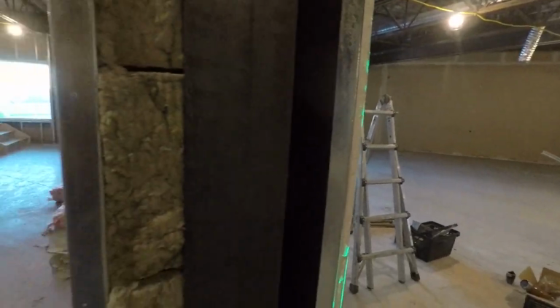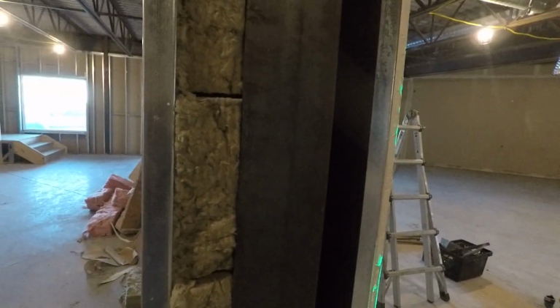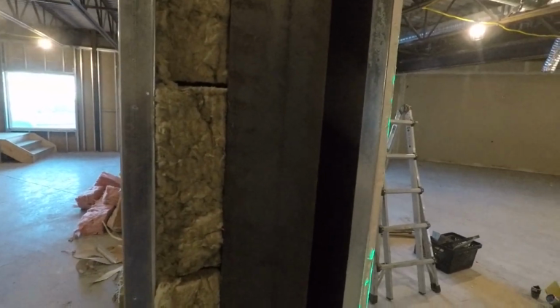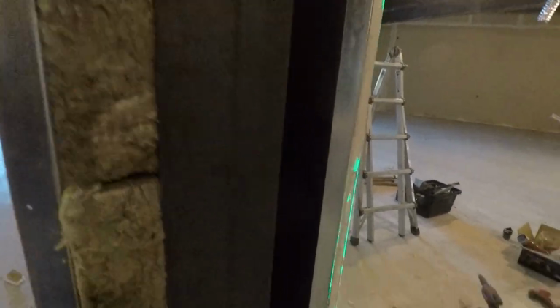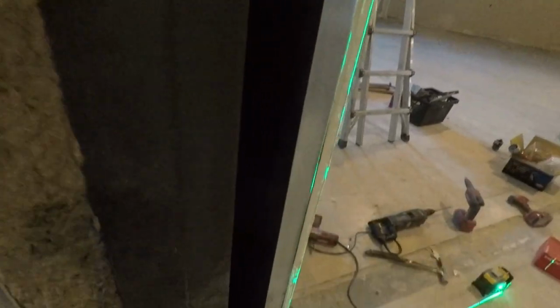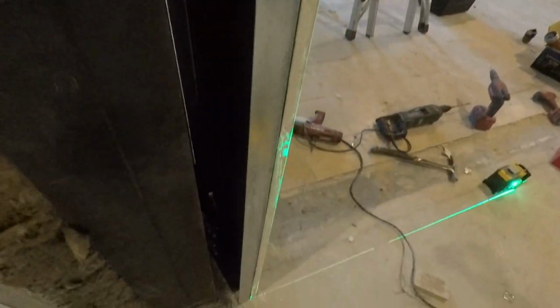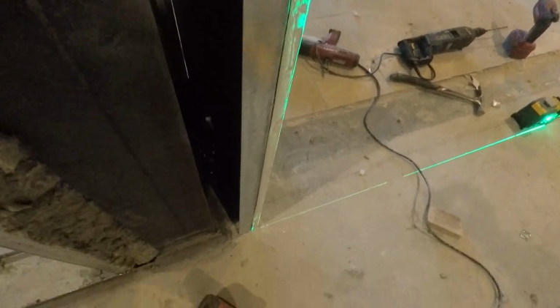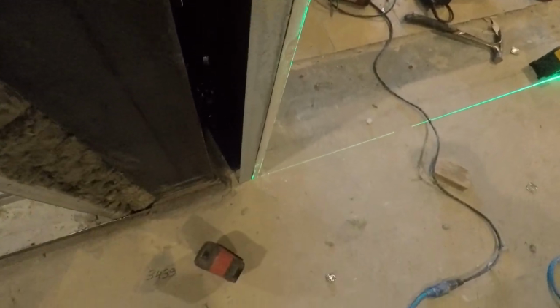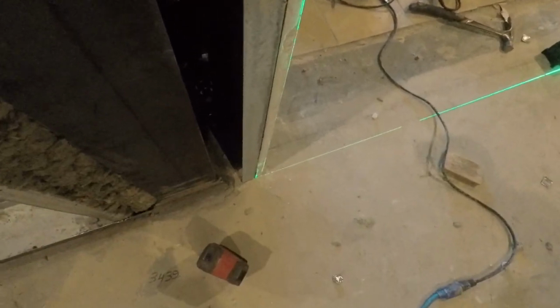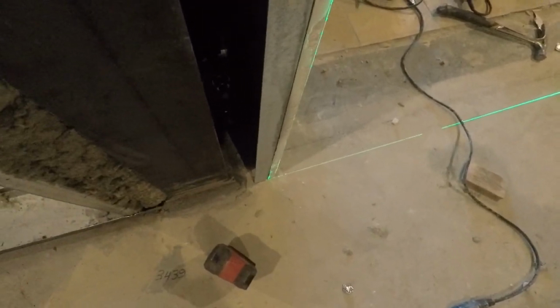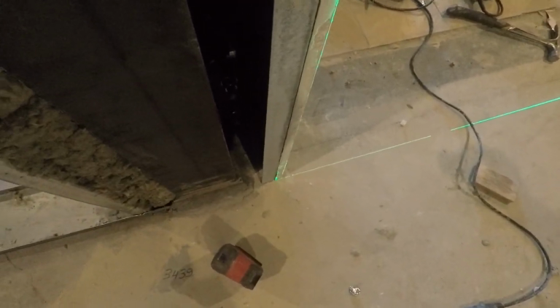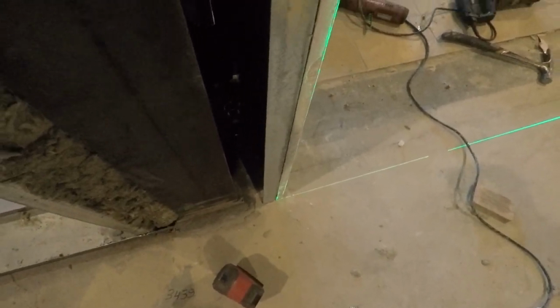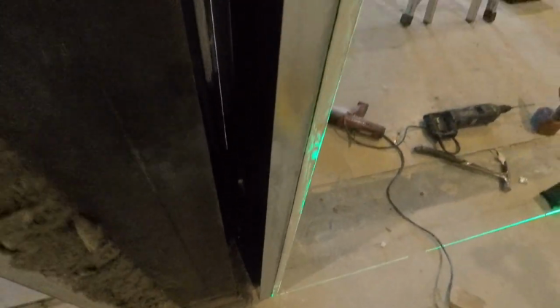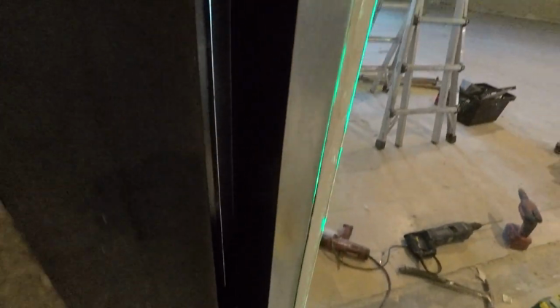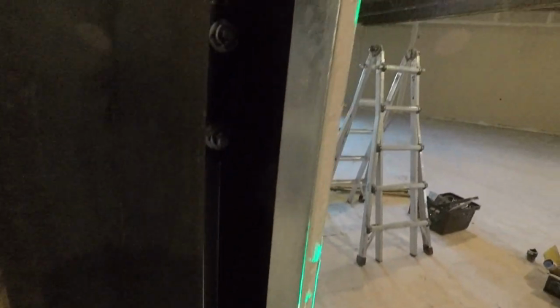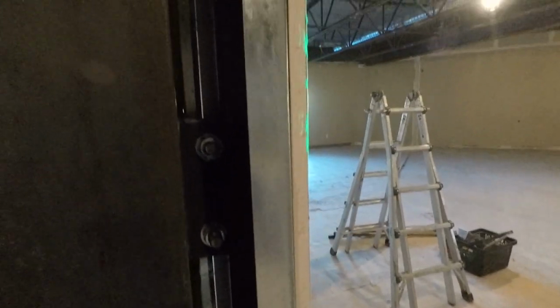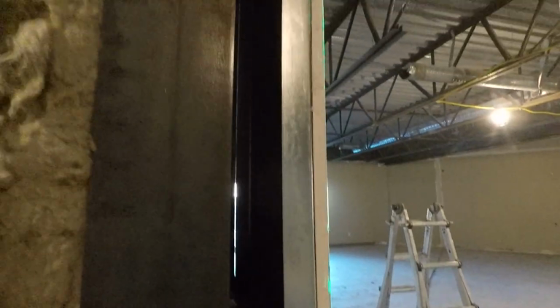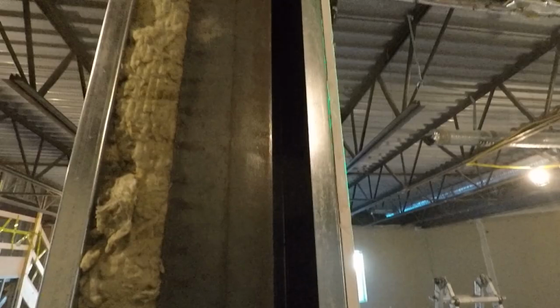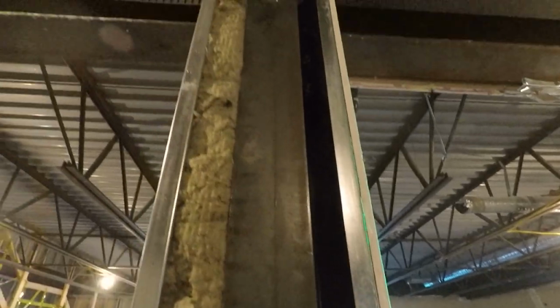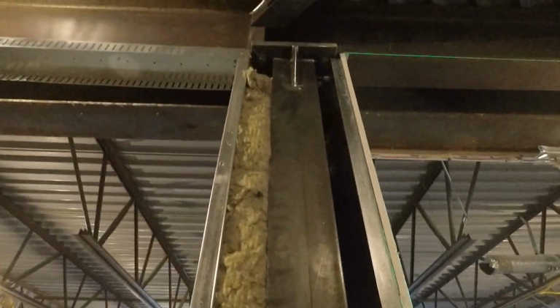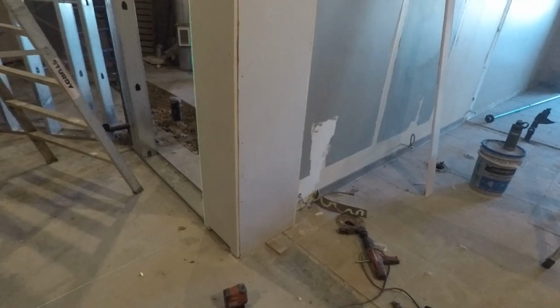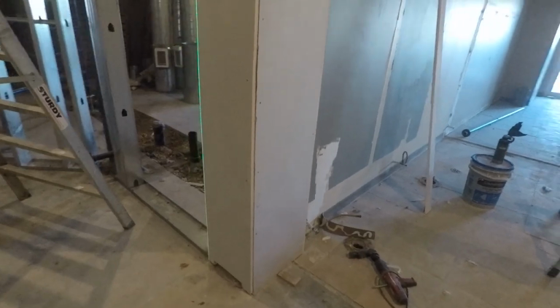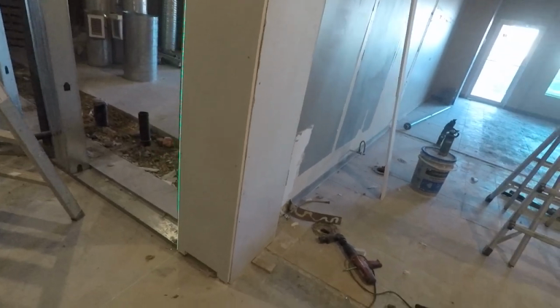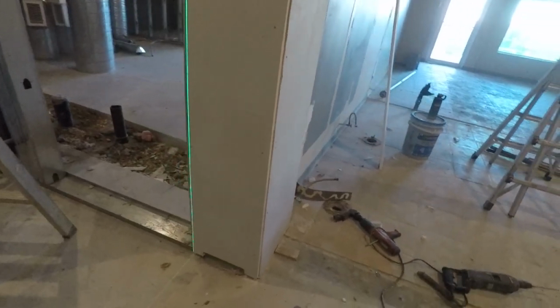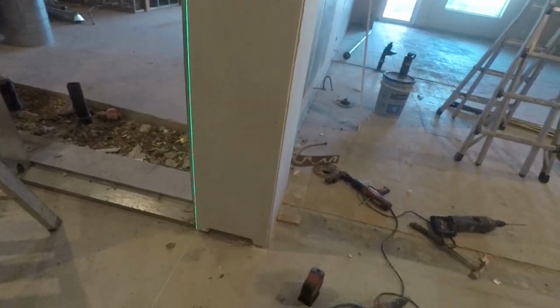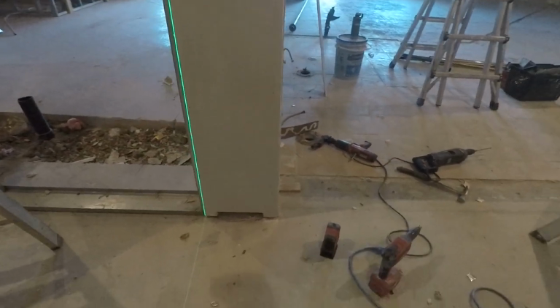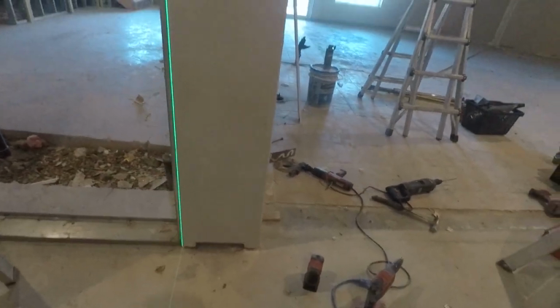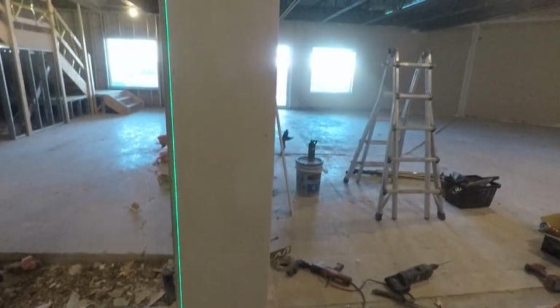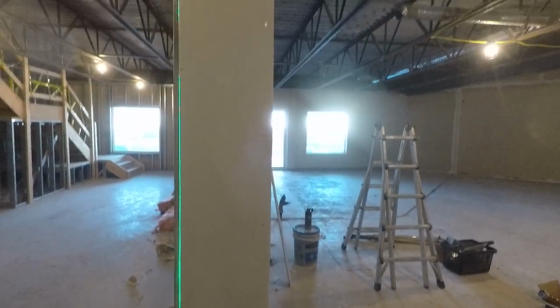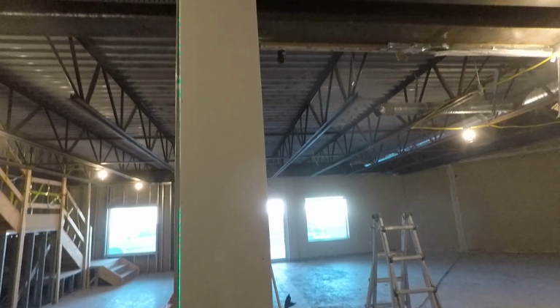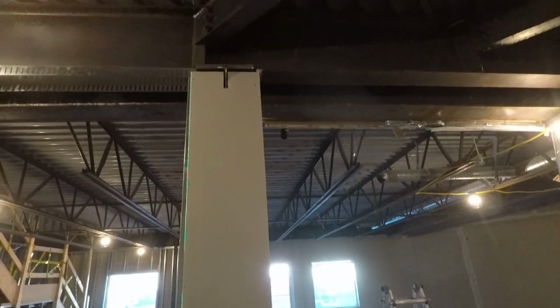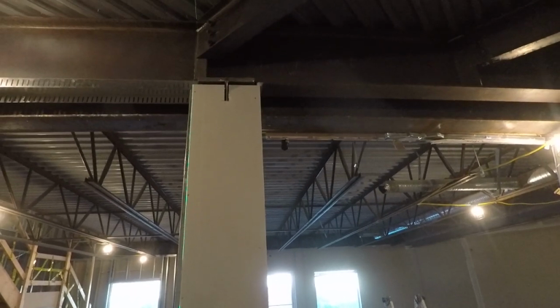Look how tight it is in there. I'm going to squeeze insulation in there — you won't see that in this video but I do squeeze it in there before I drywall it. And there's that last piece of drywall for the first layer.